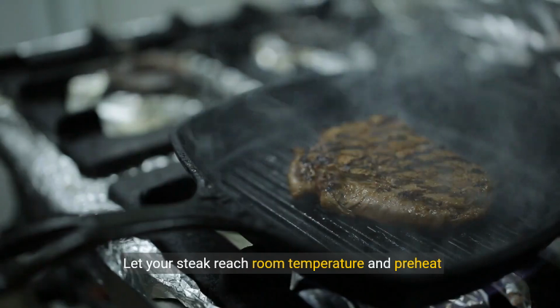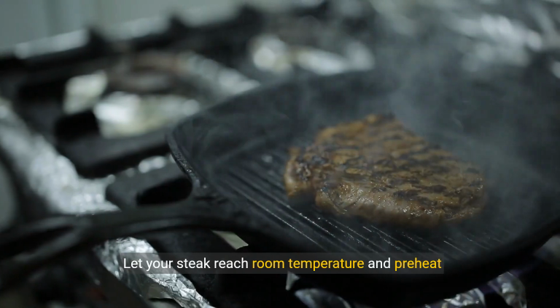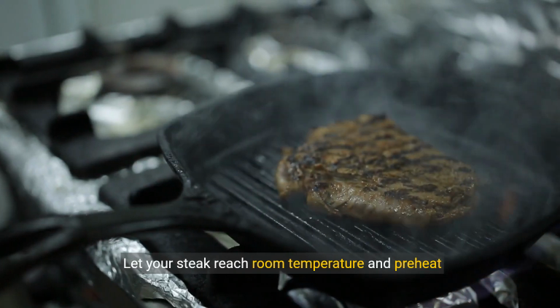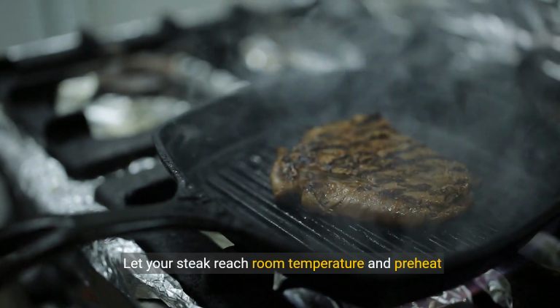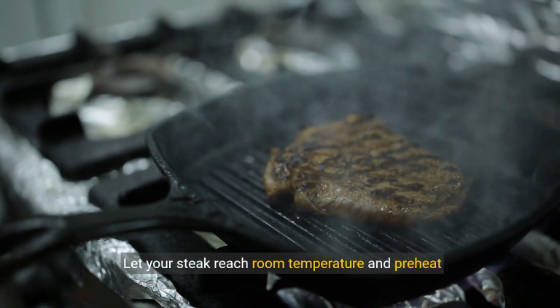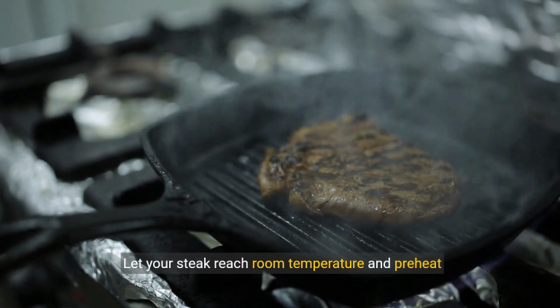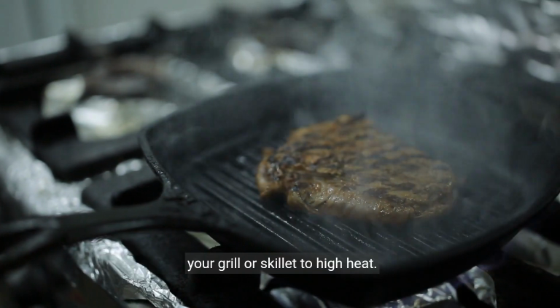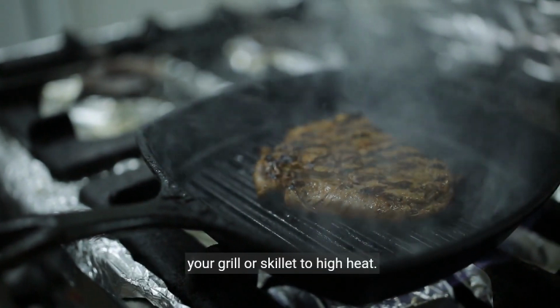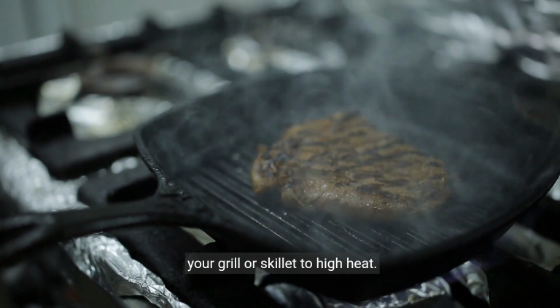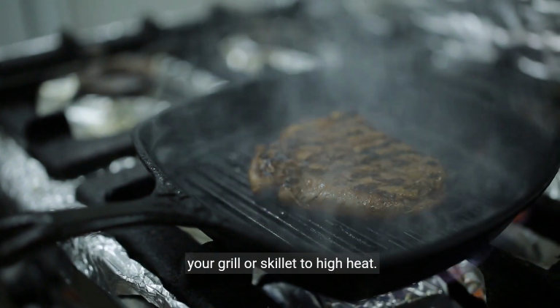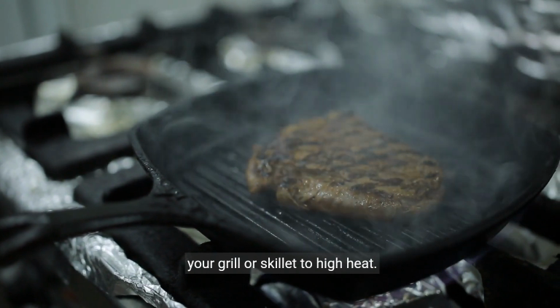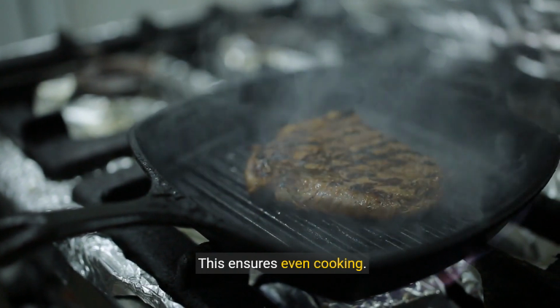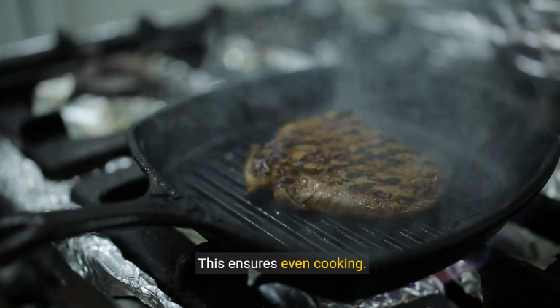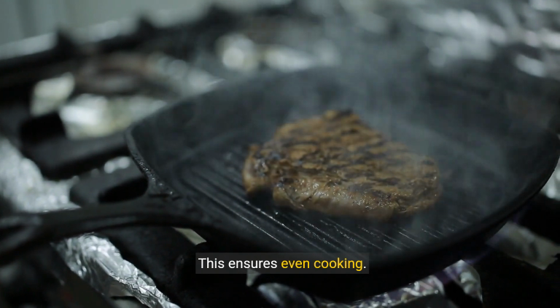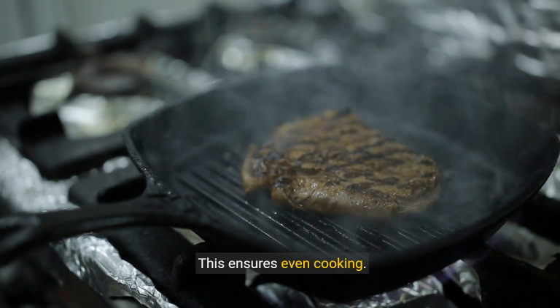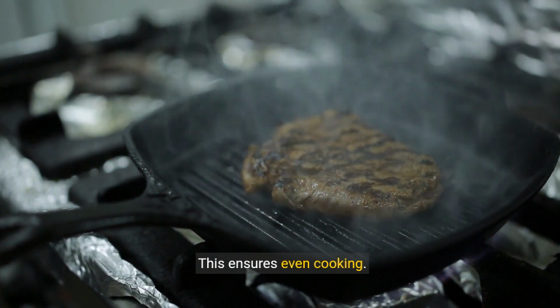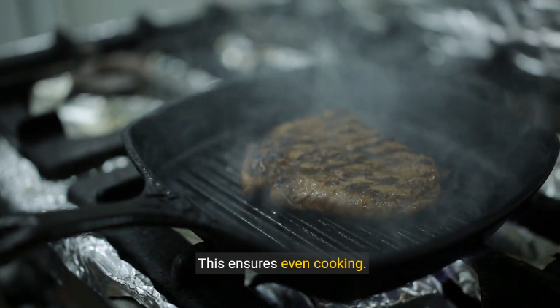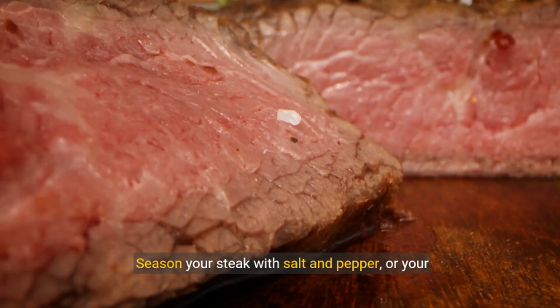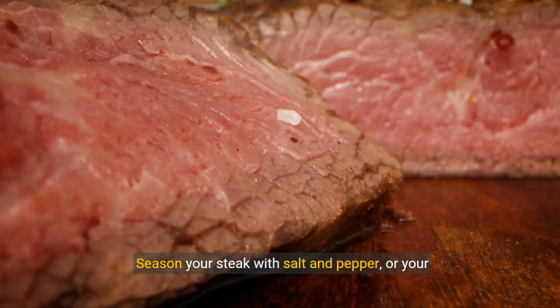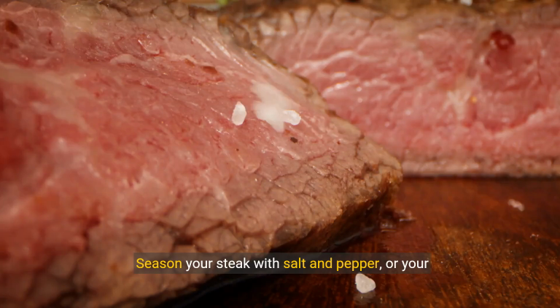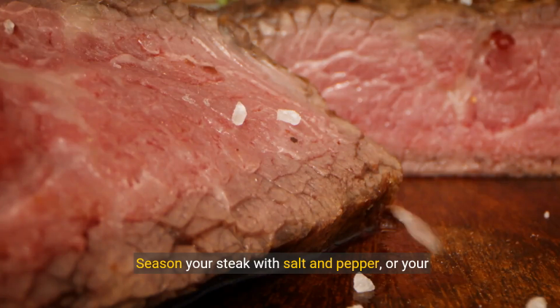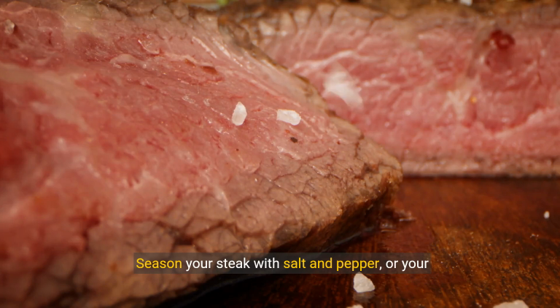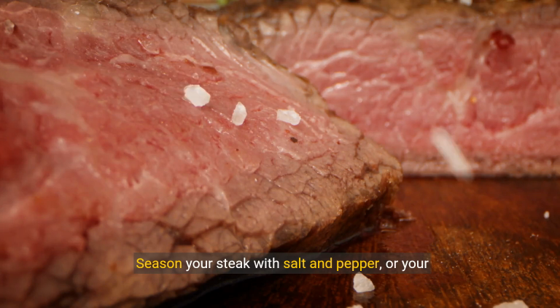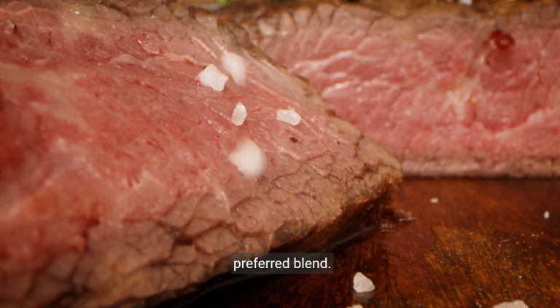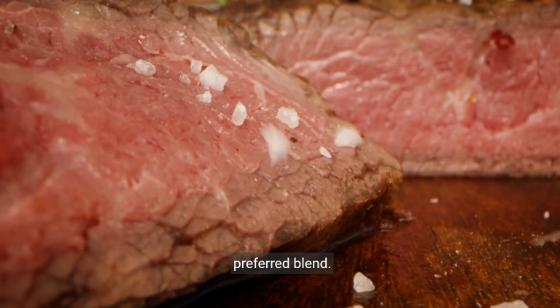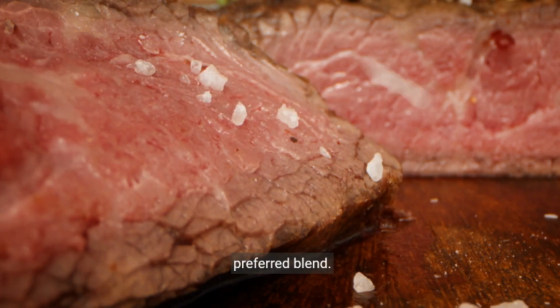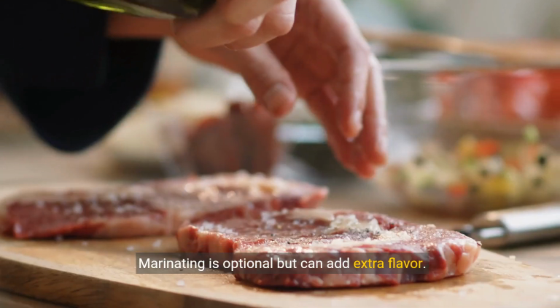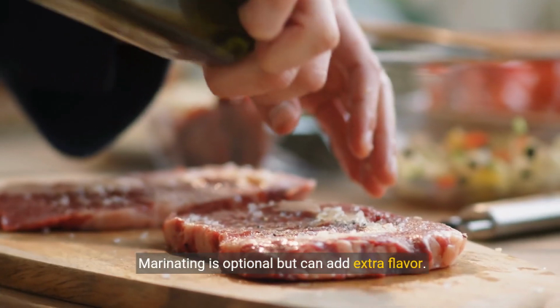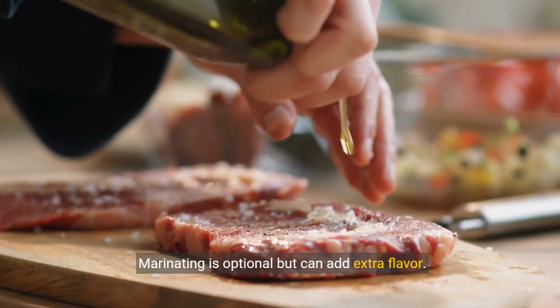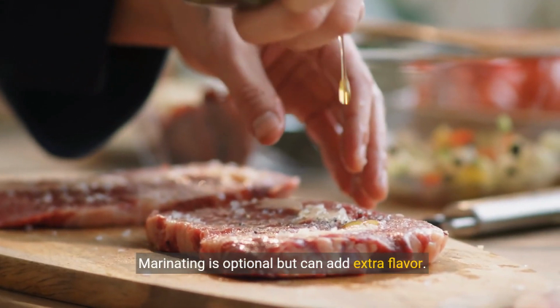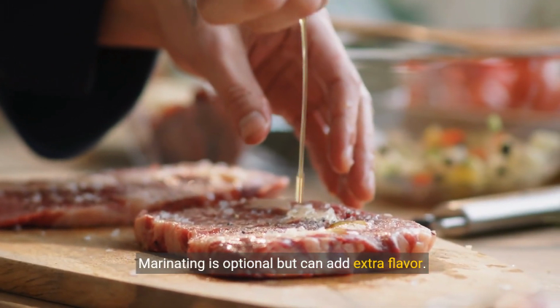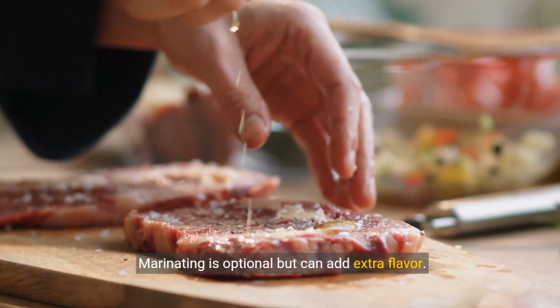Let your steak reach room temperature and preheat your grill or skillet to high heat — this ensures even cooking. Season your steak with salt and pepper, or your preferred blend. Marinating is optional, but can add extra flavor.